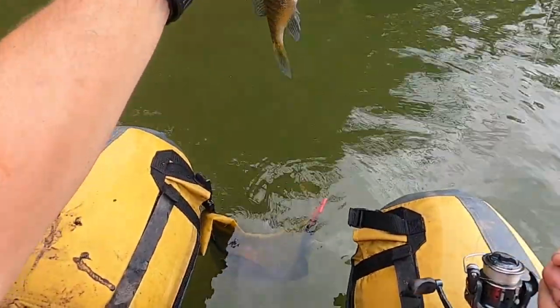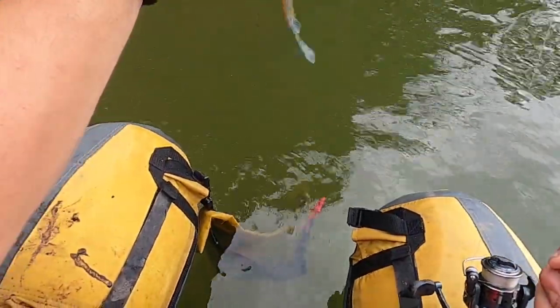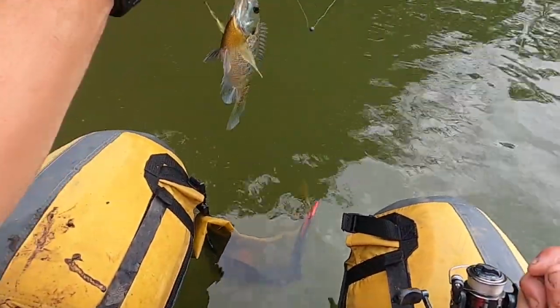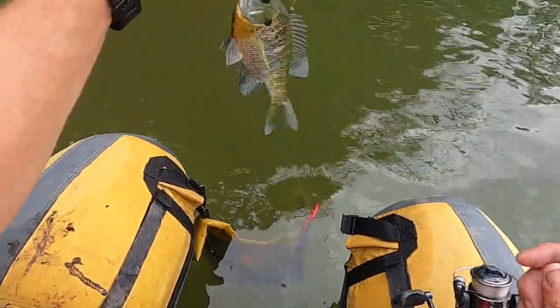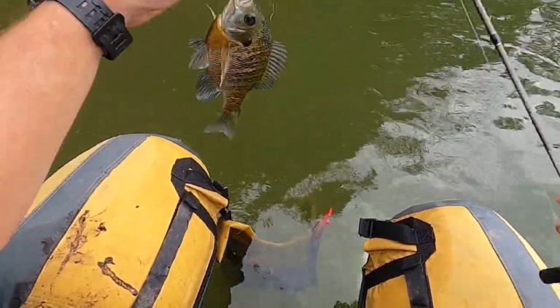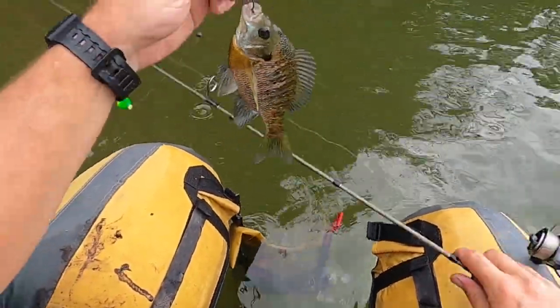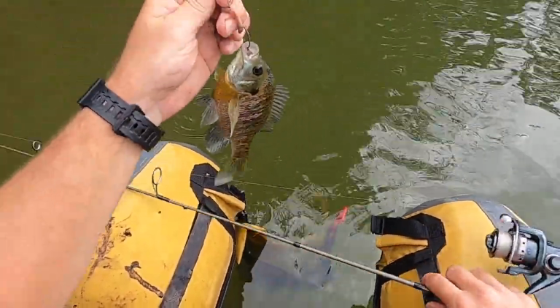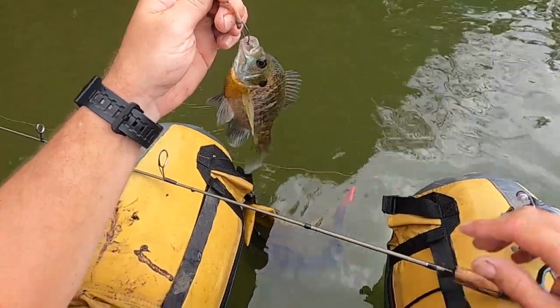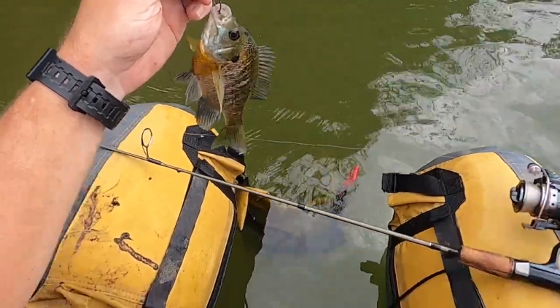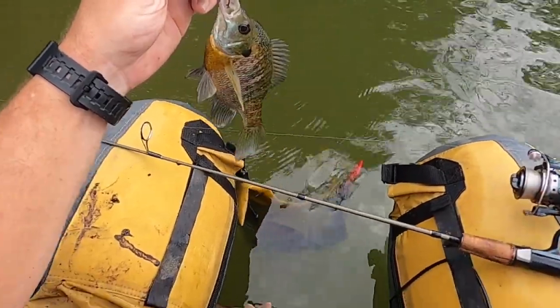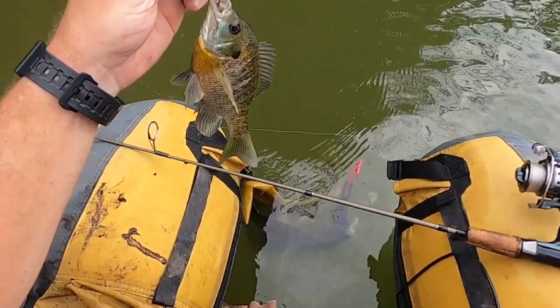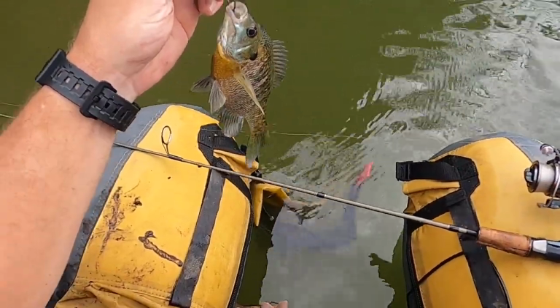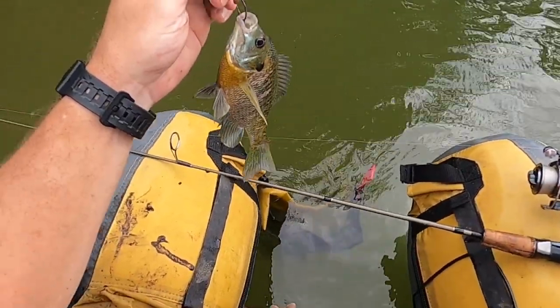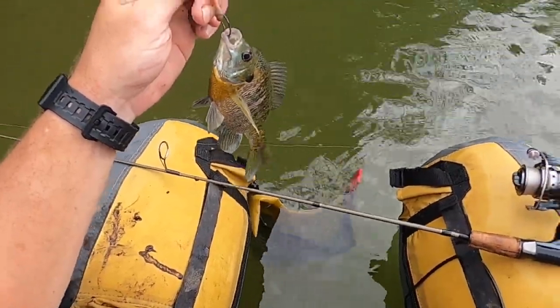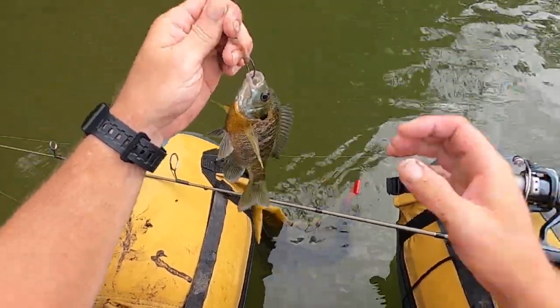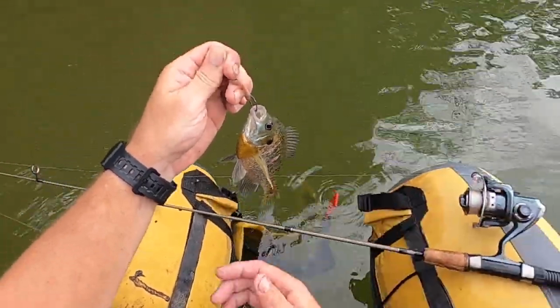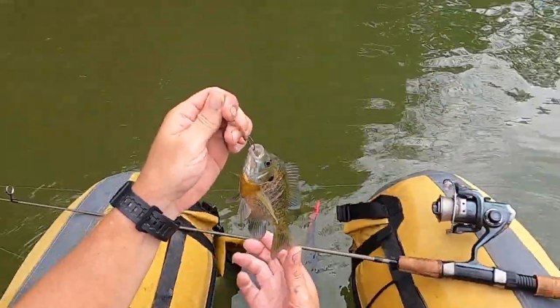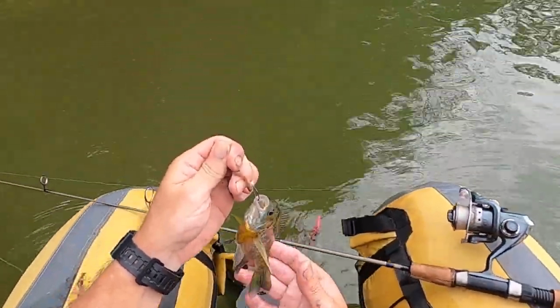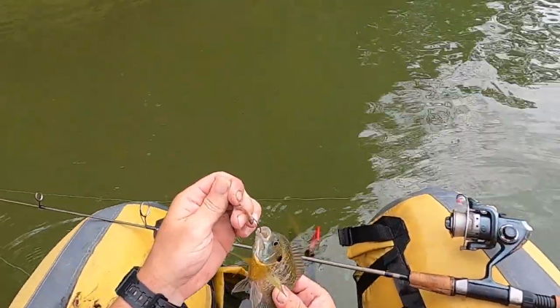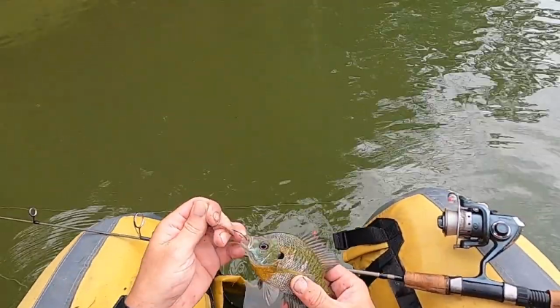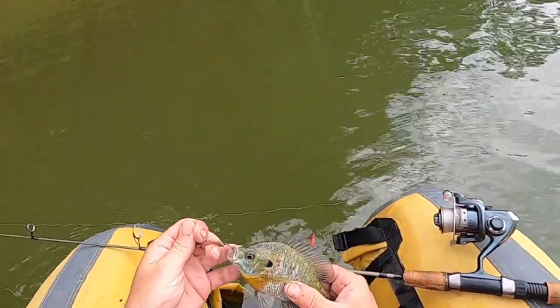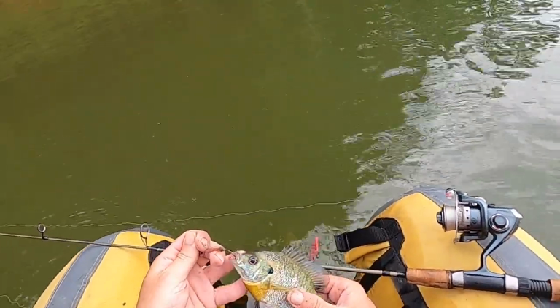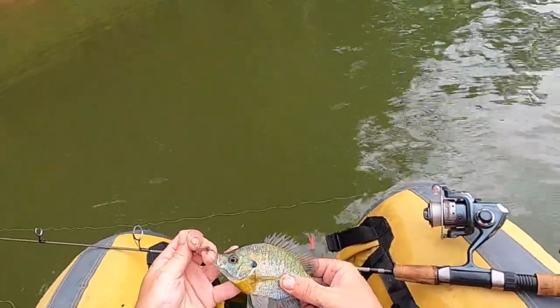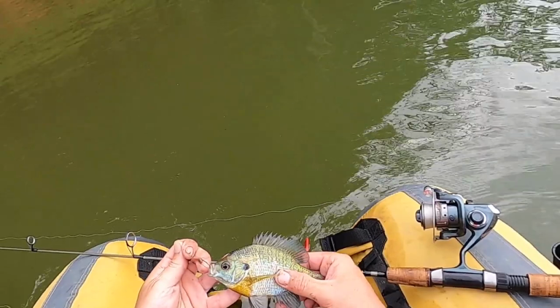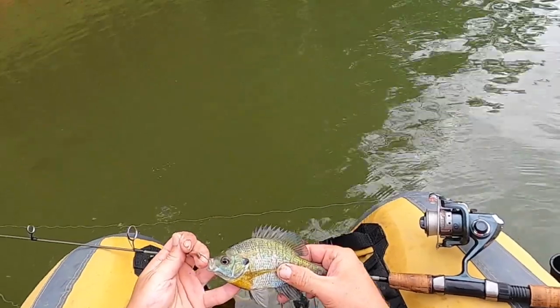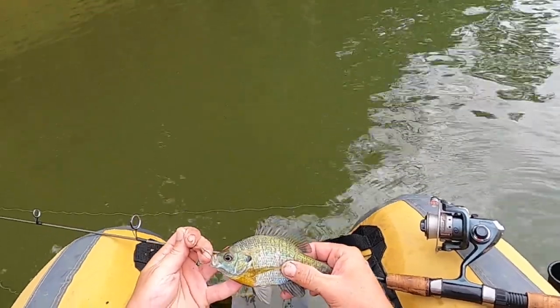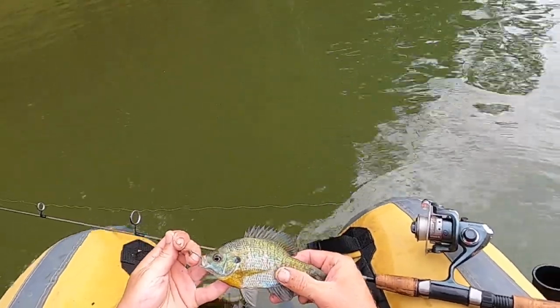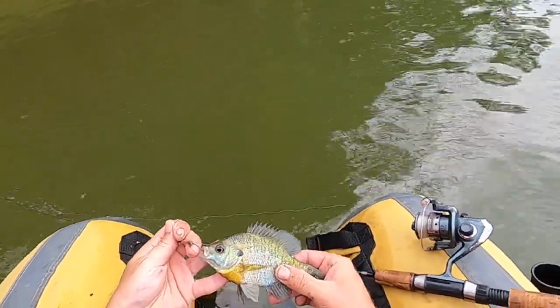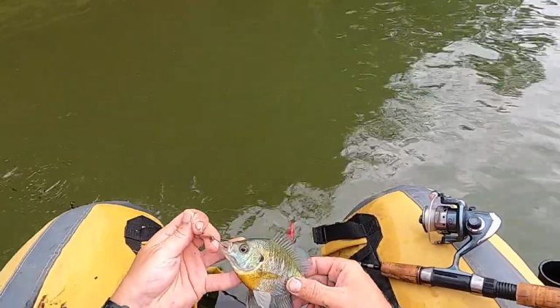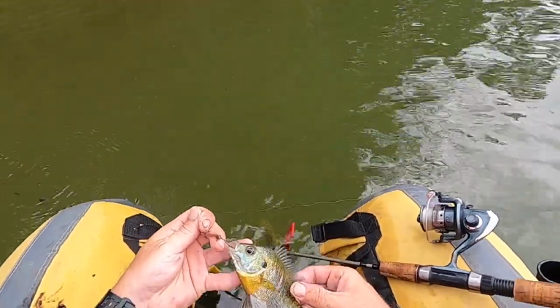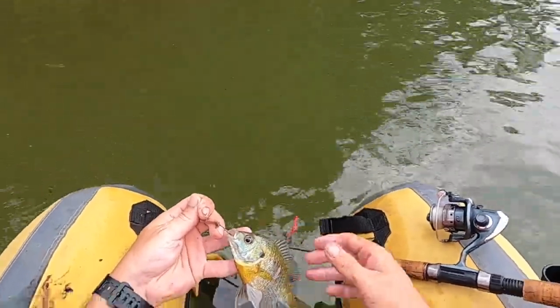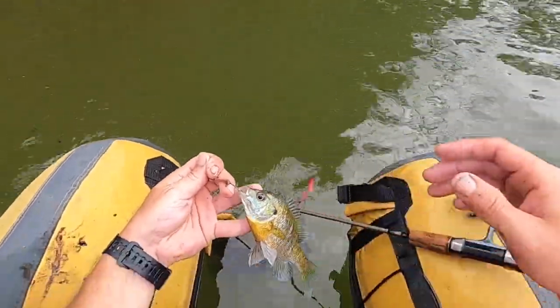We've got another bluegill. Very nice colors on this one — very pretty fish.